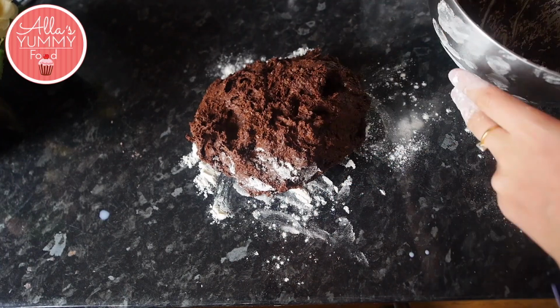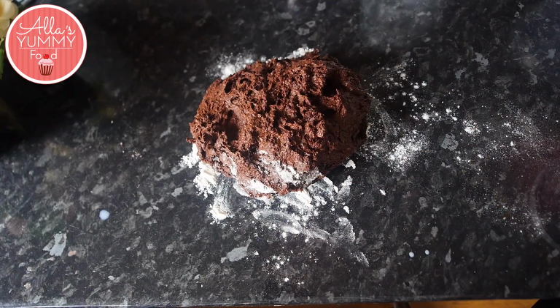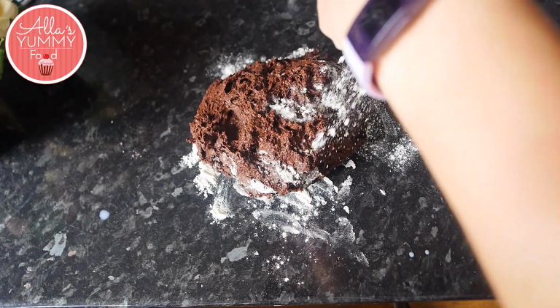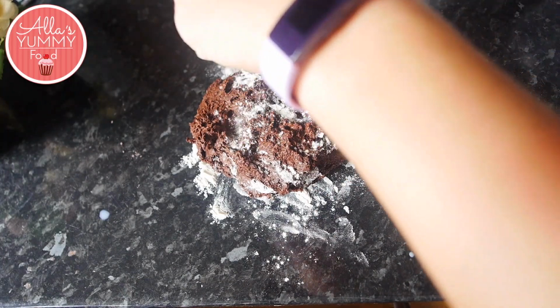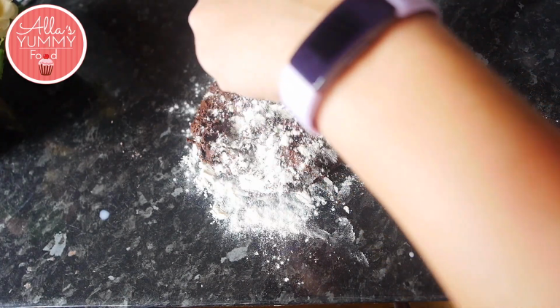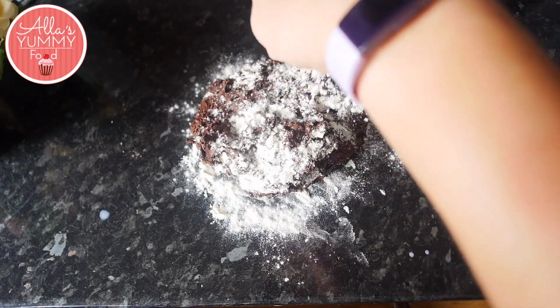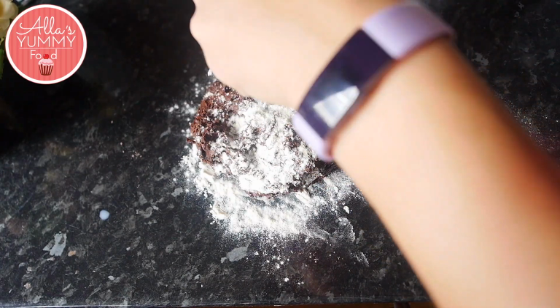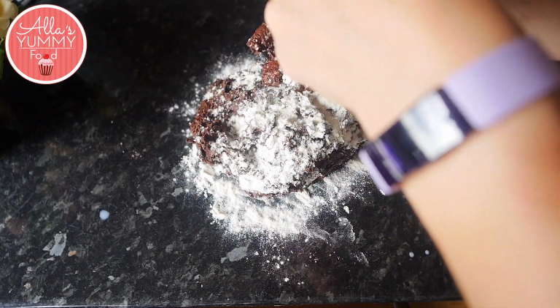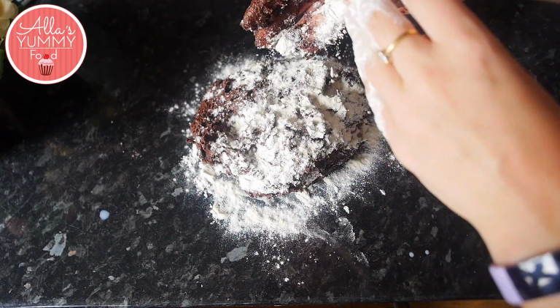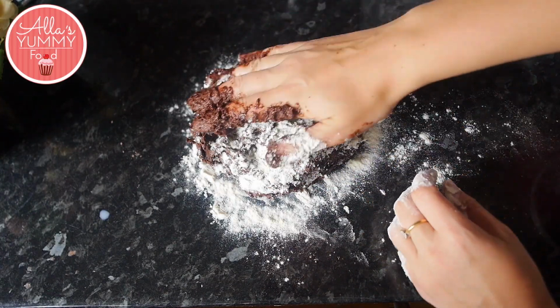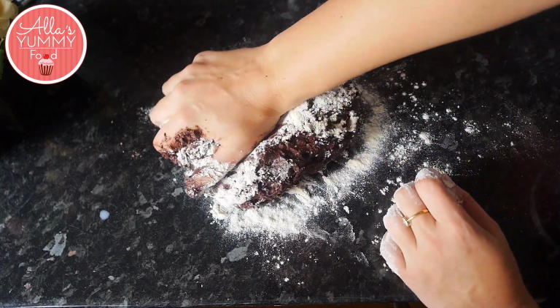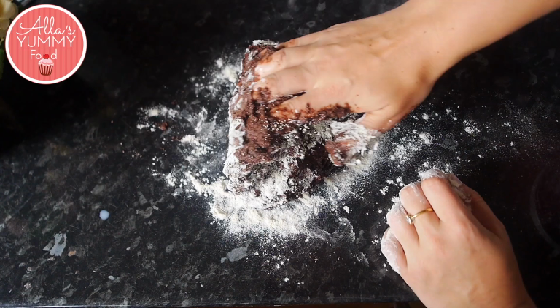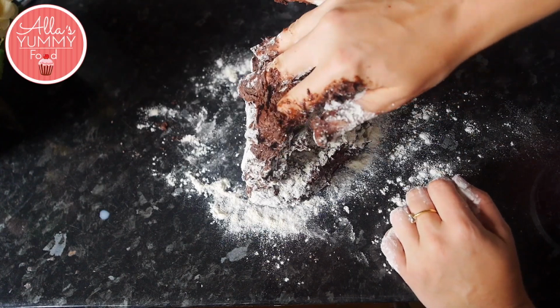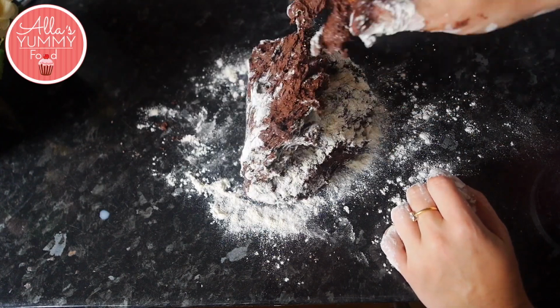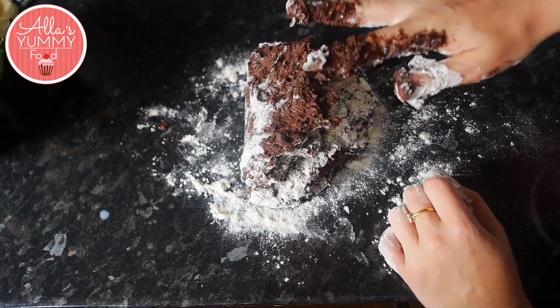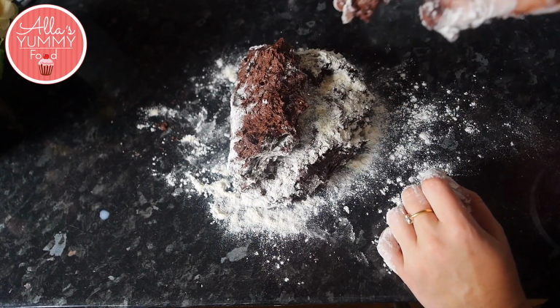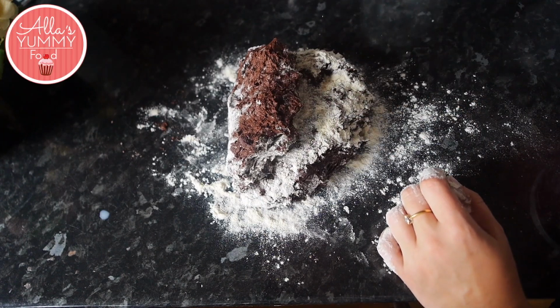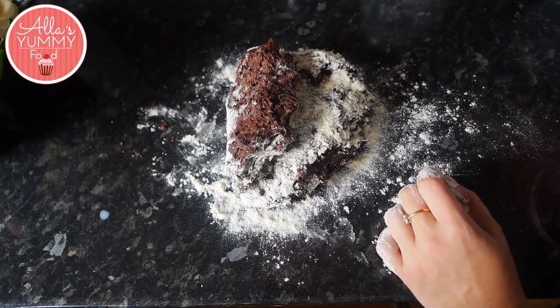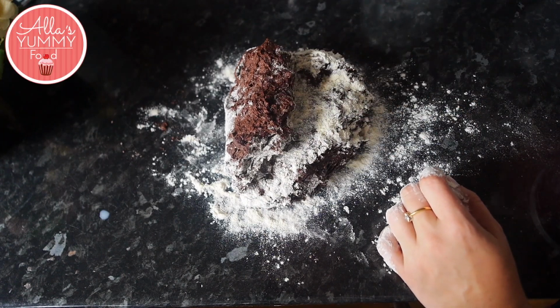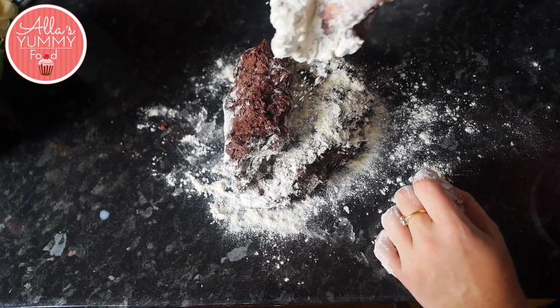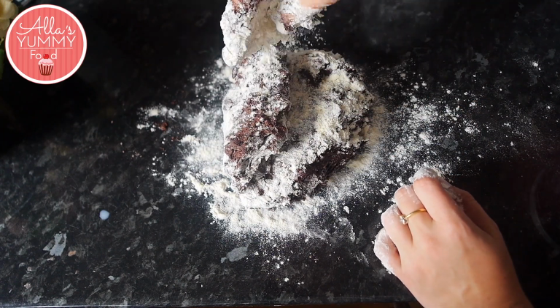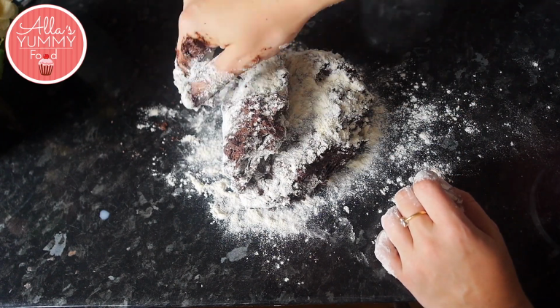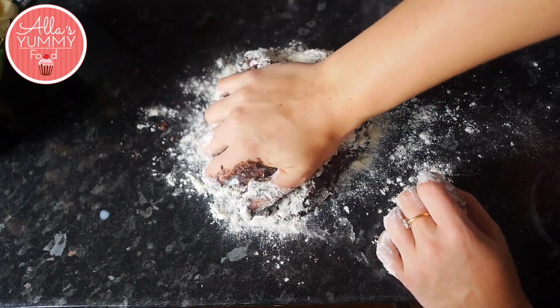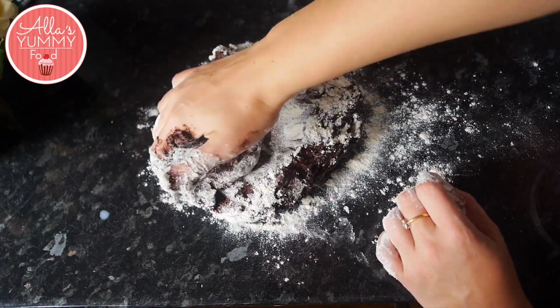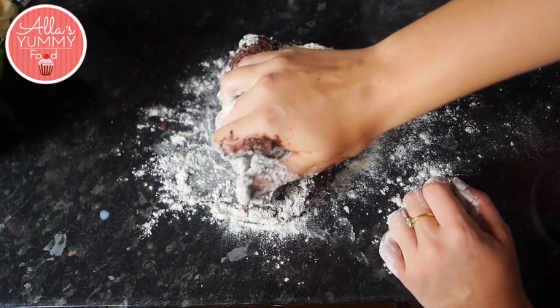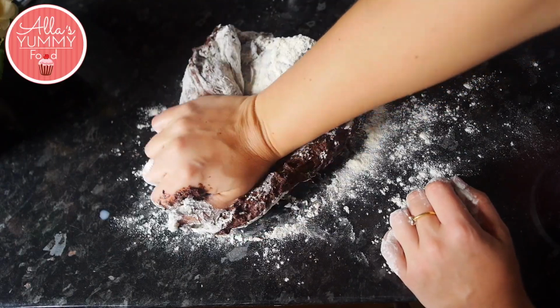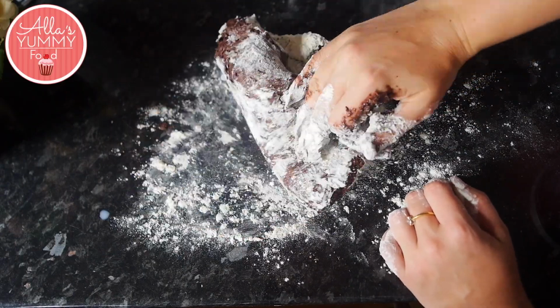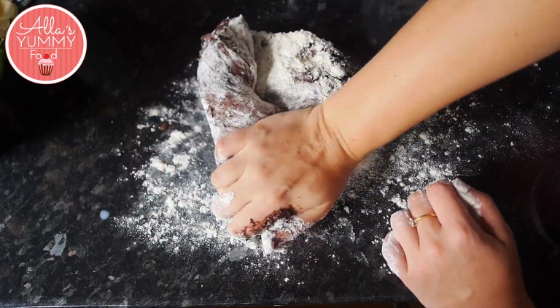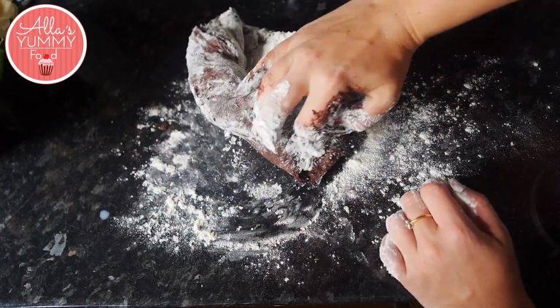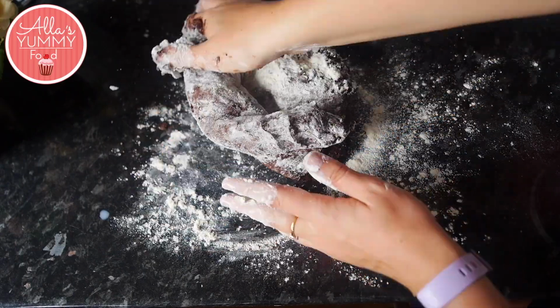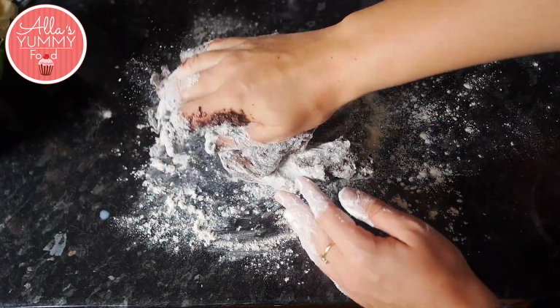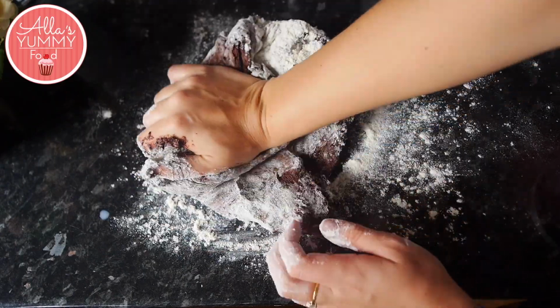You're going to add more flour on top and knead the dough for about 5 minutes or so, just to make sure all the ingredients are mixed through and your gluten is developed and stretched.